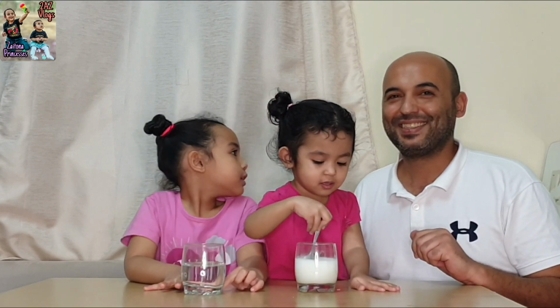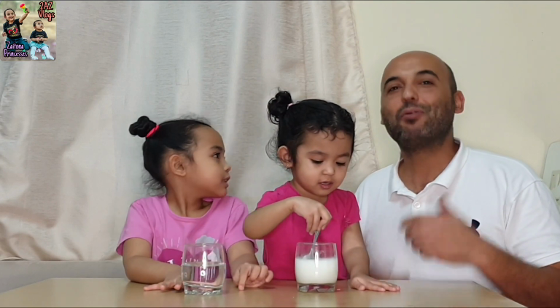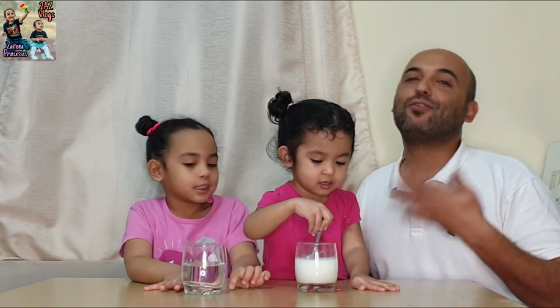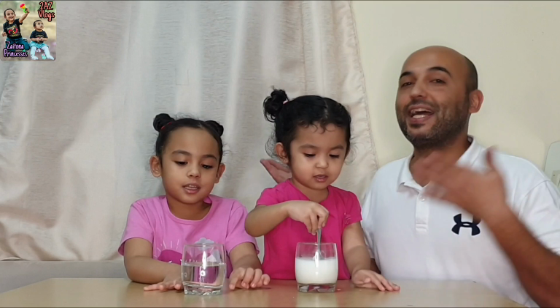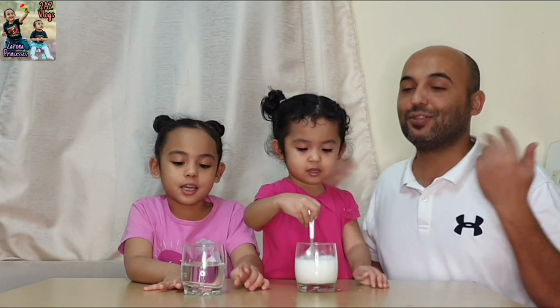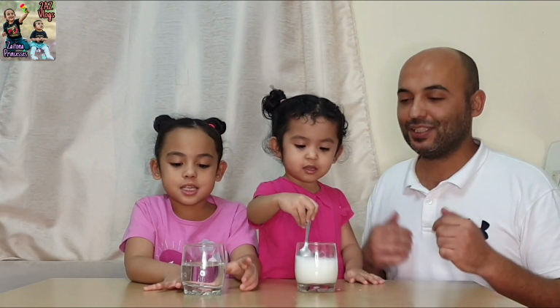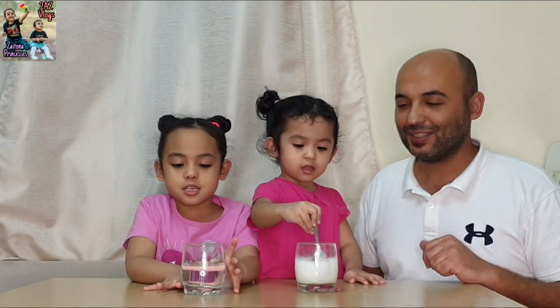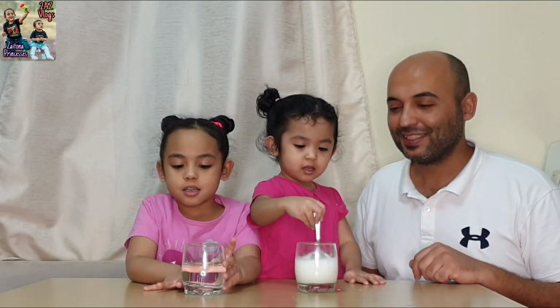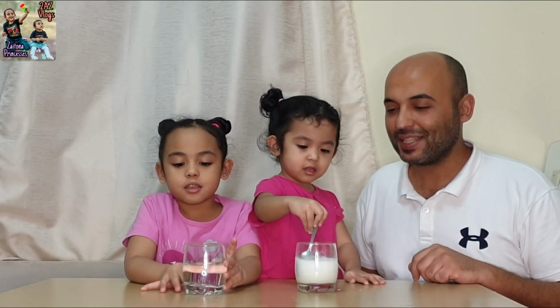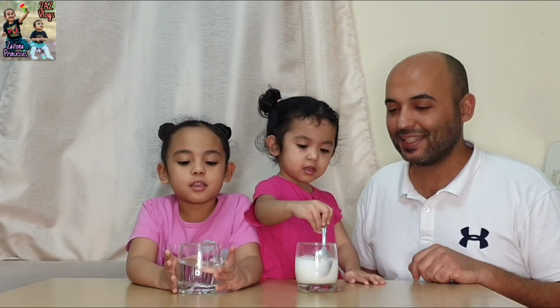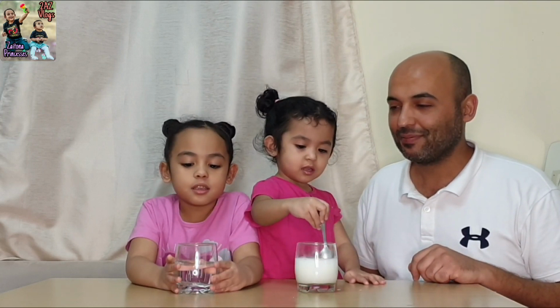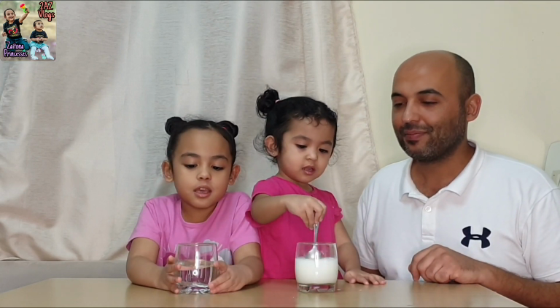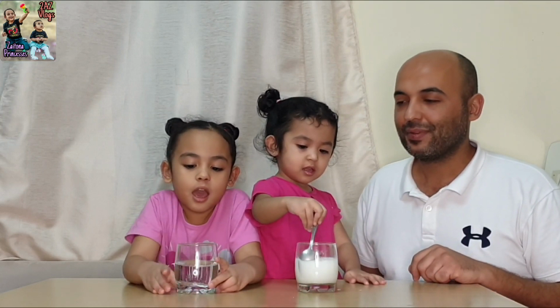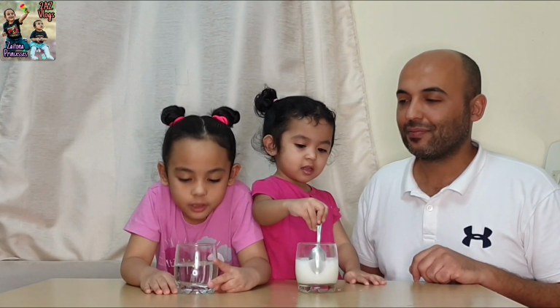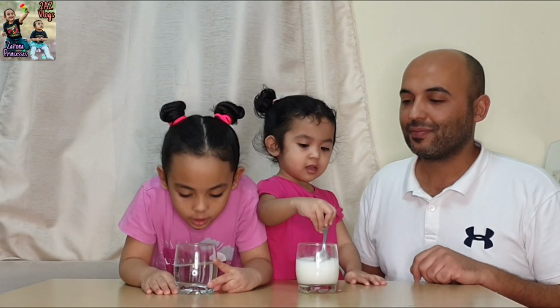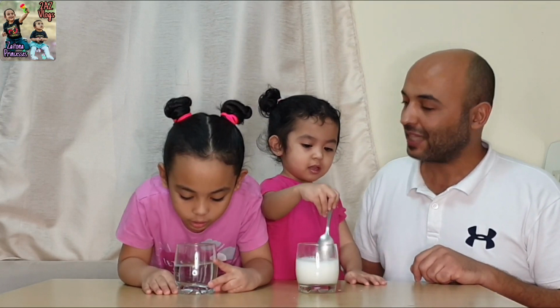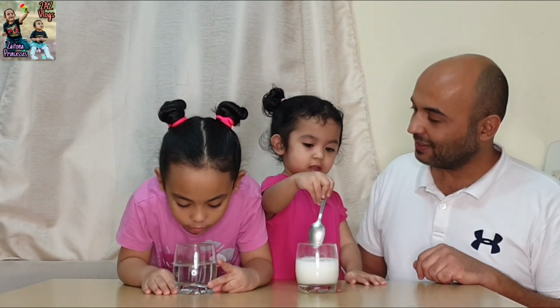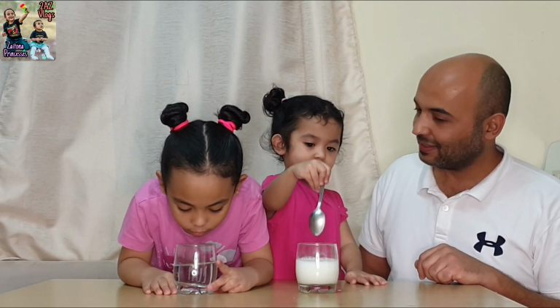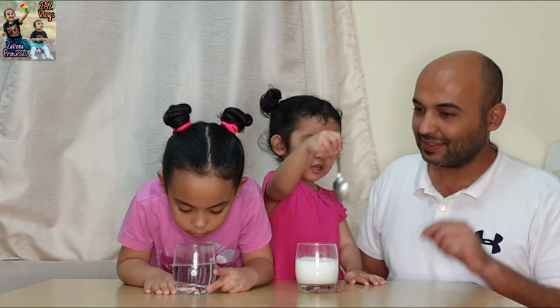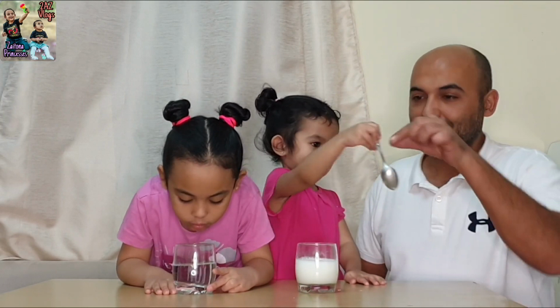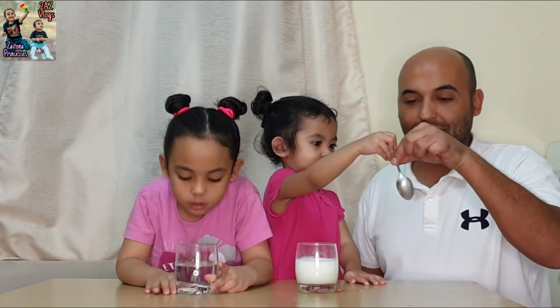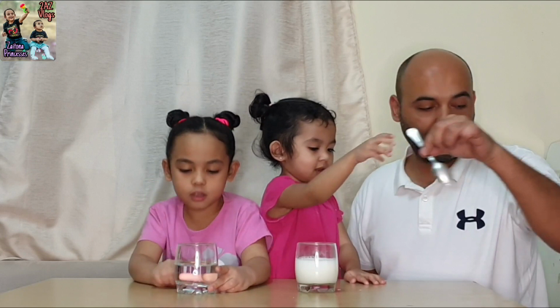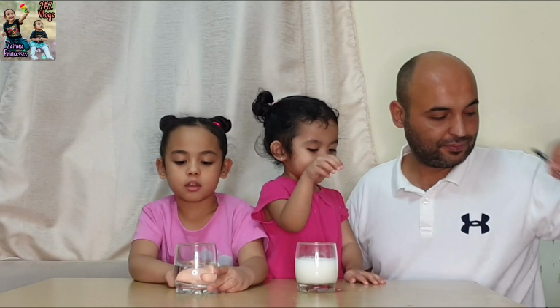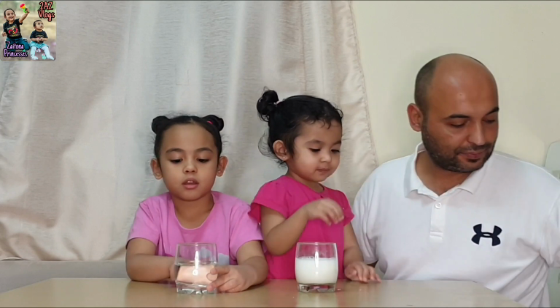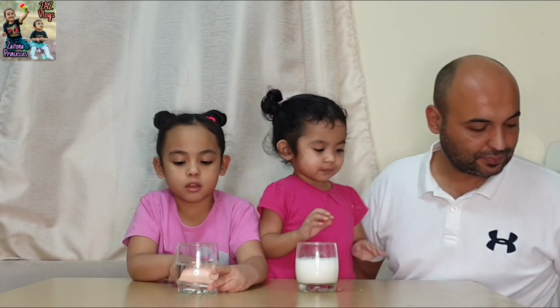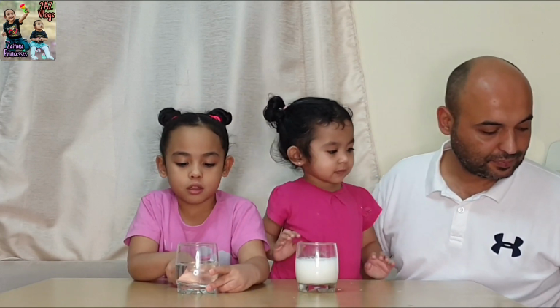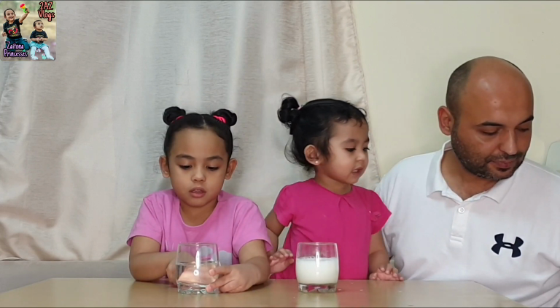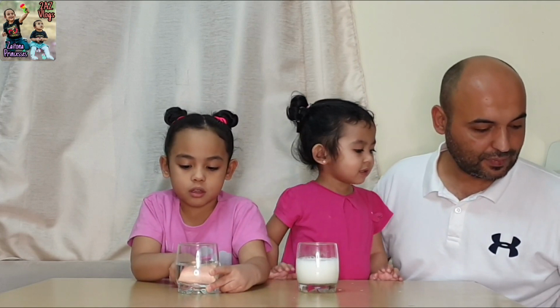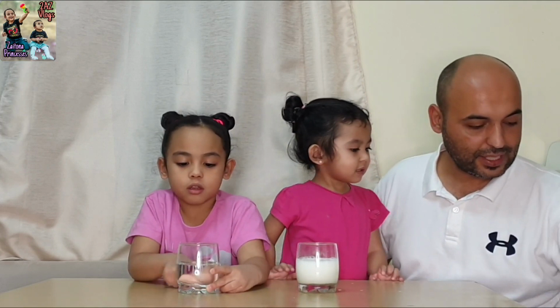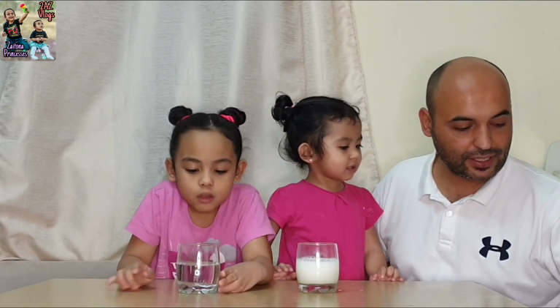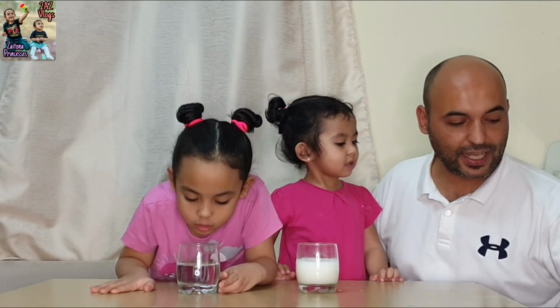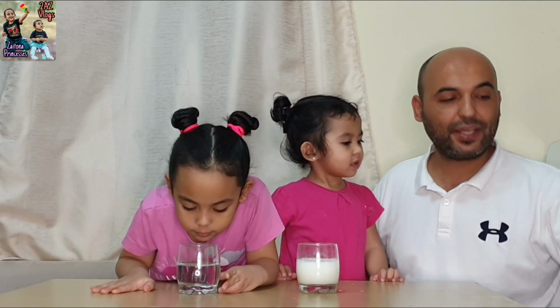We'll wait for Yada to finish mixing. The starch is coming.